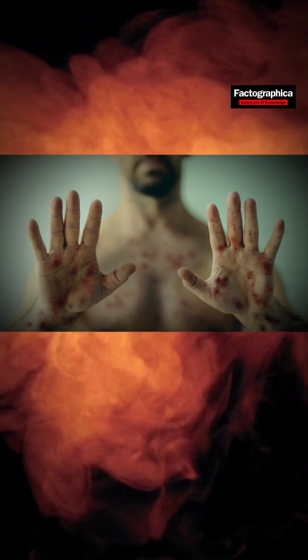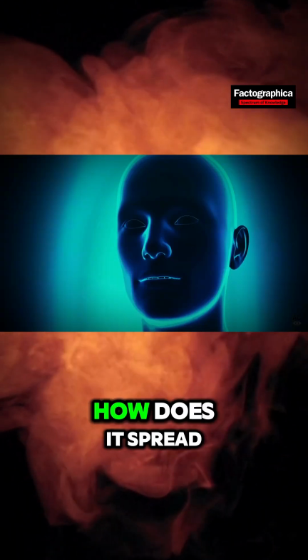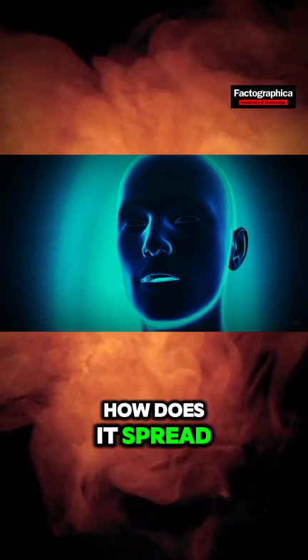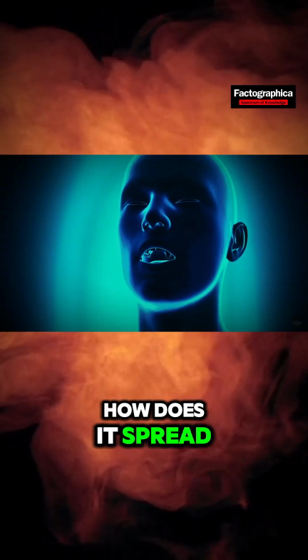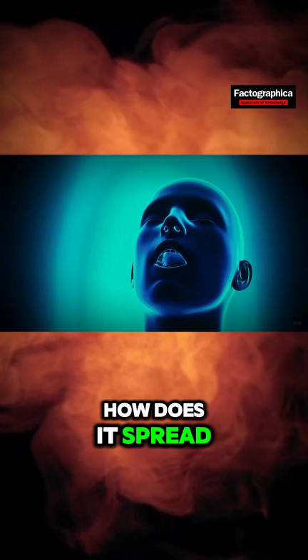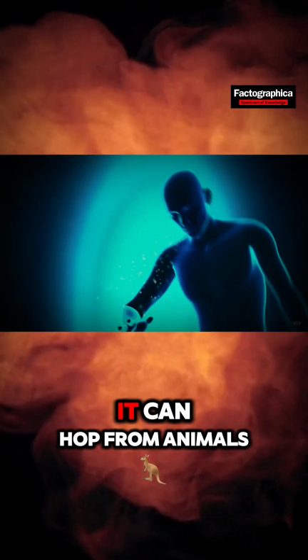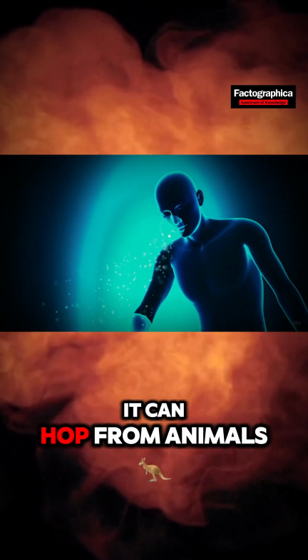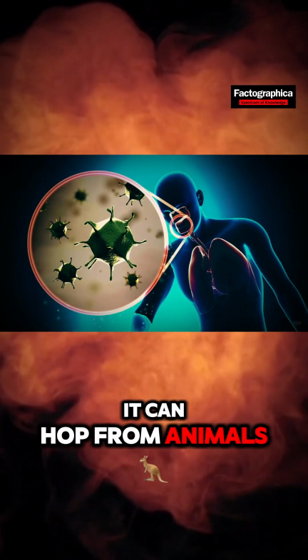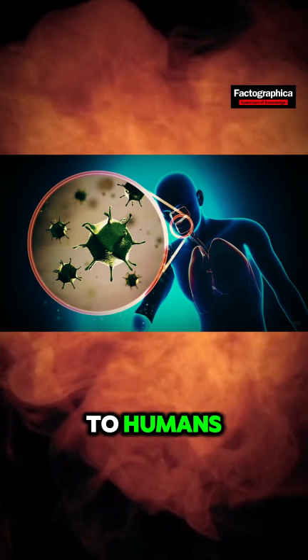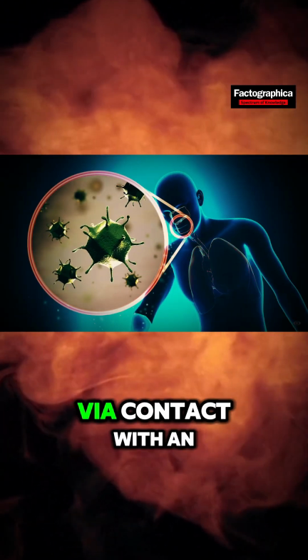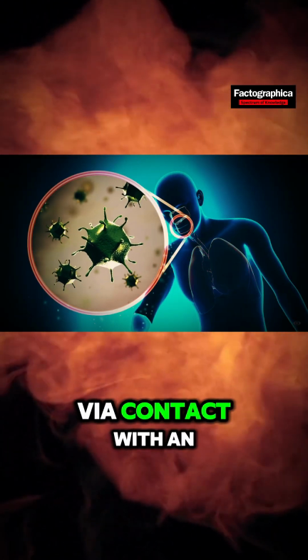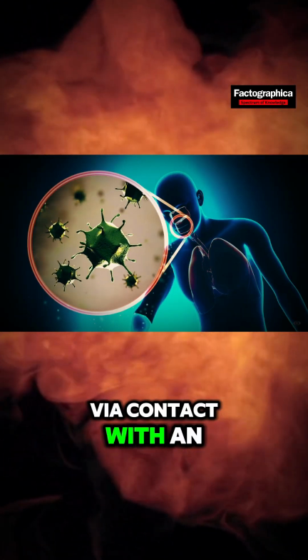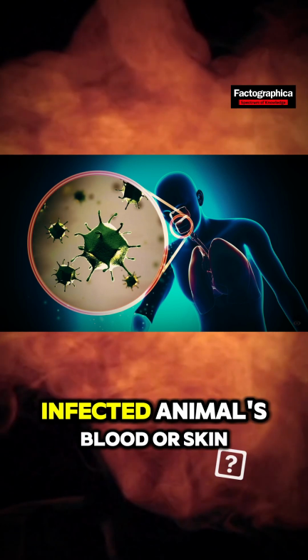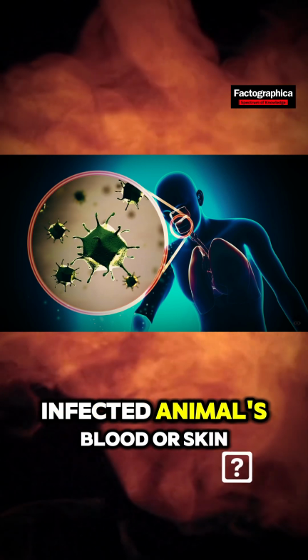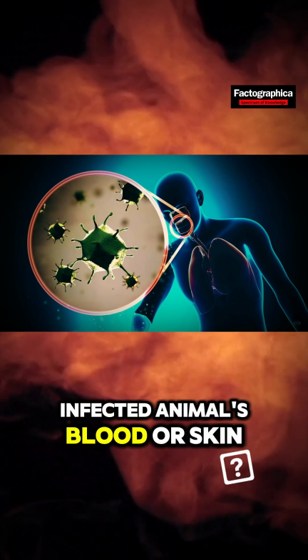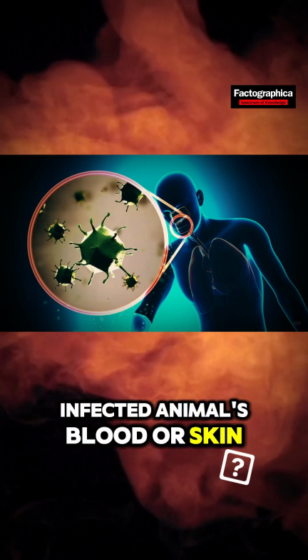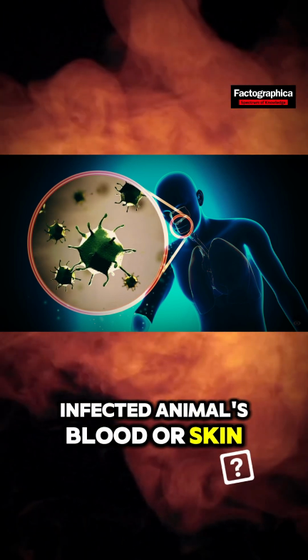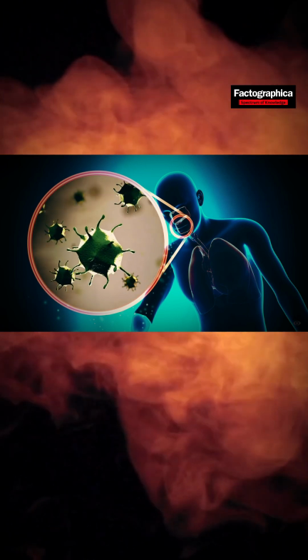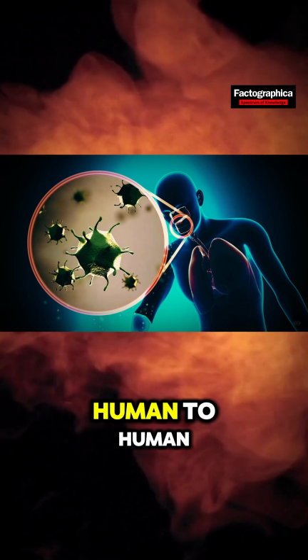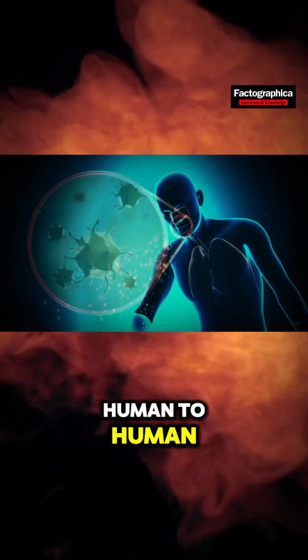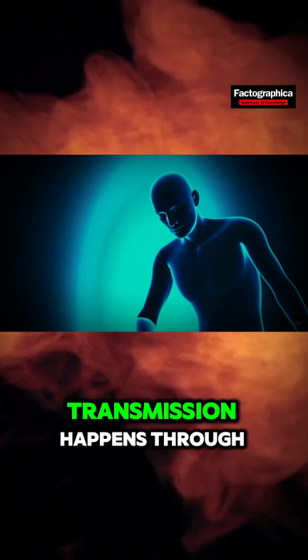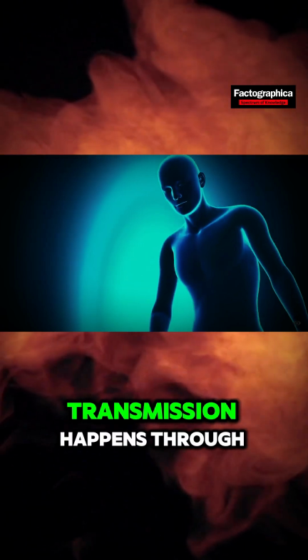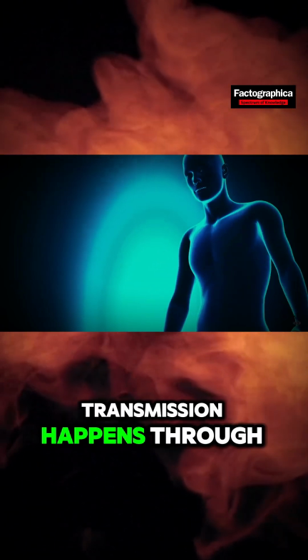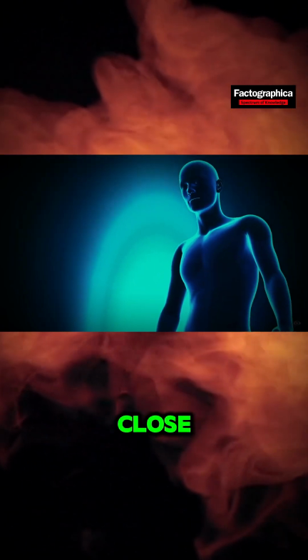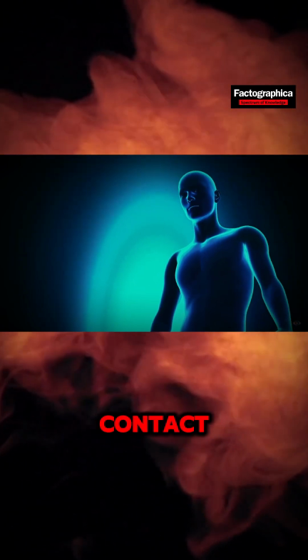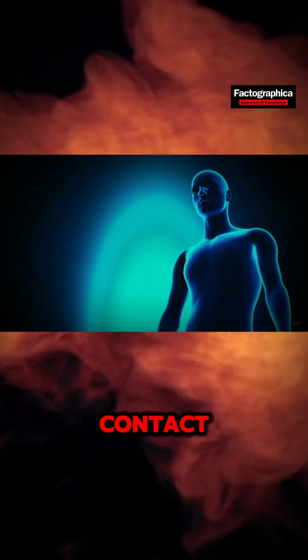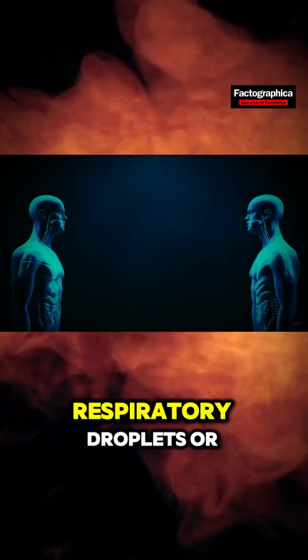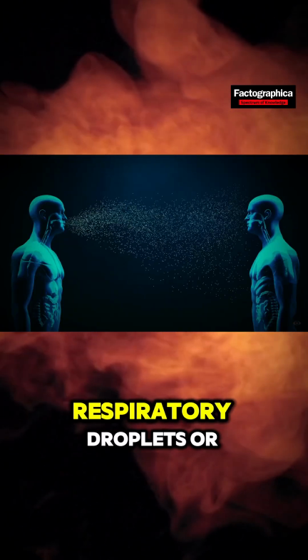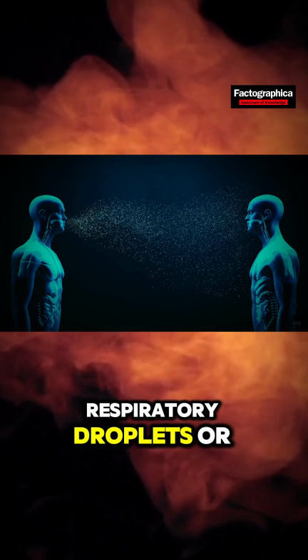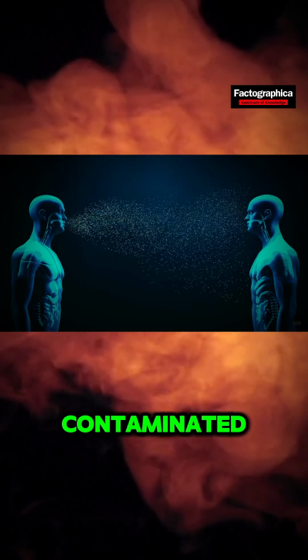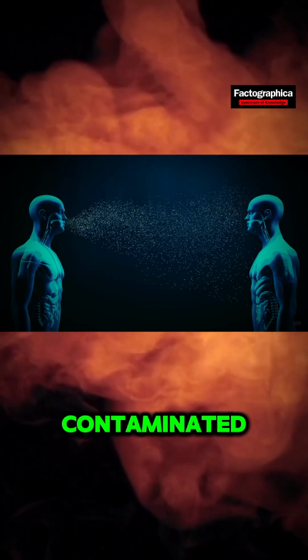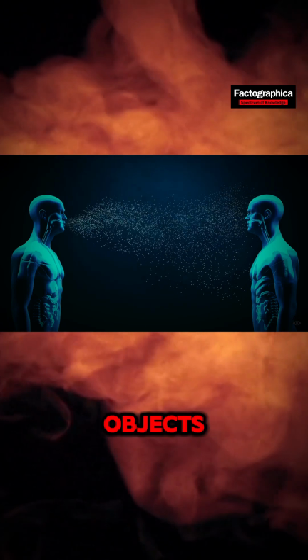How does it spread? It can hop from animals to humans via contact with an infected animal's blood or skin. Human-to-human transmission happens through close contact, respiratory droplets, or contaminated objects.